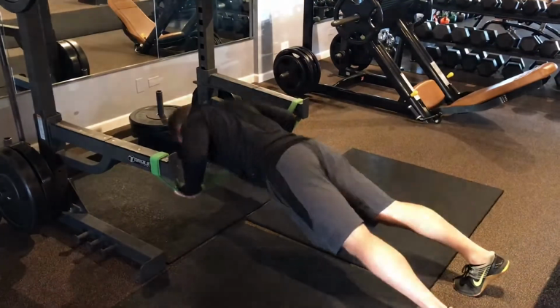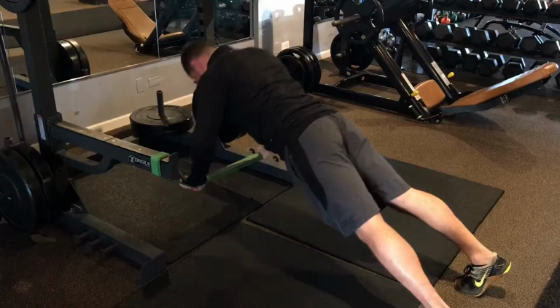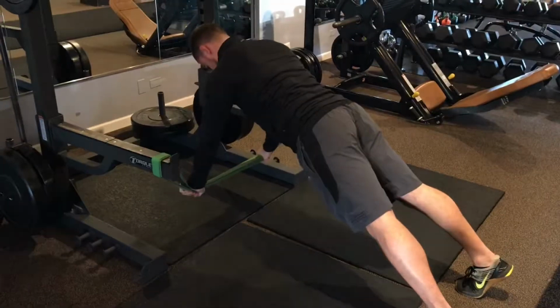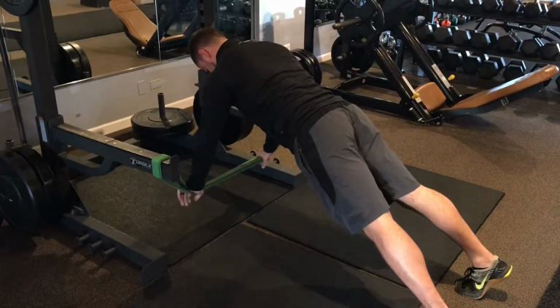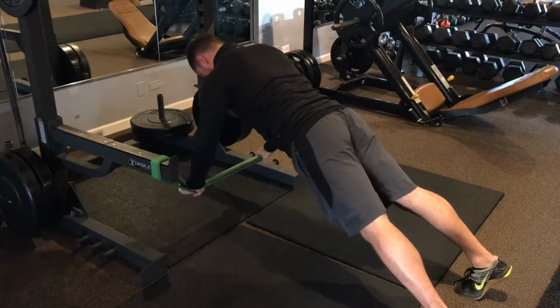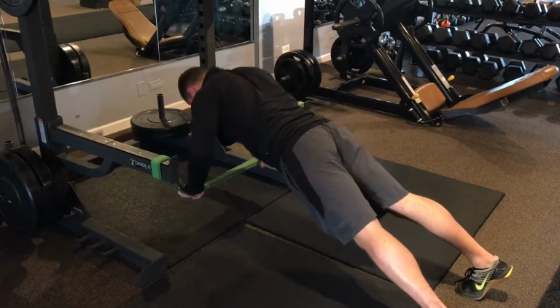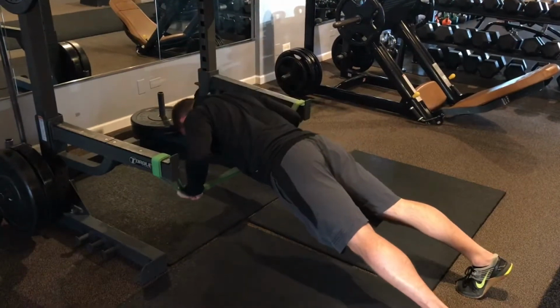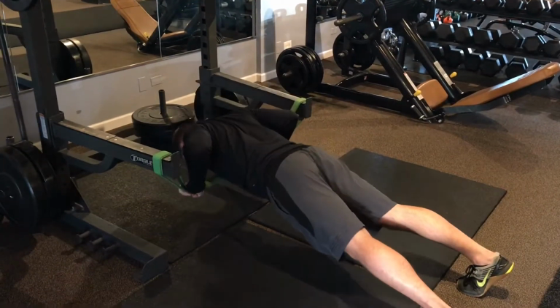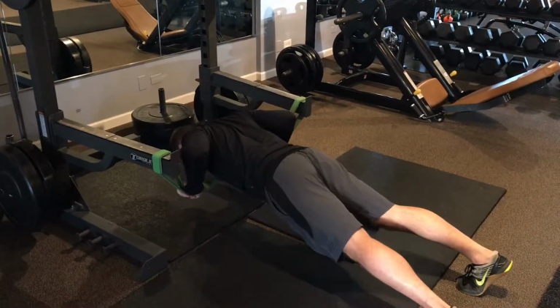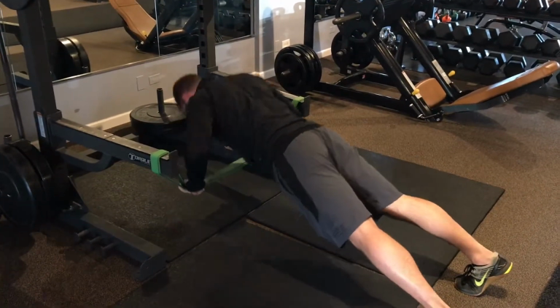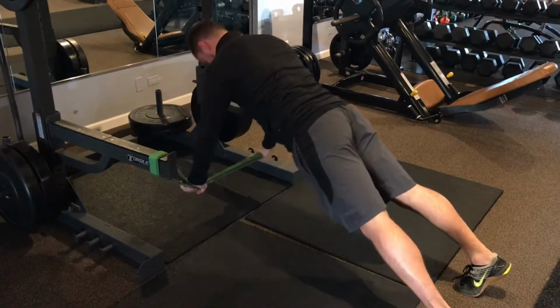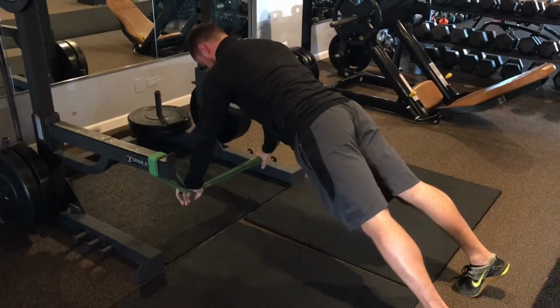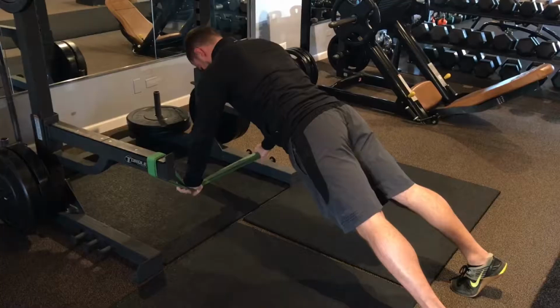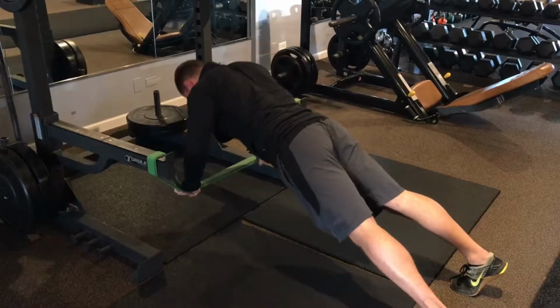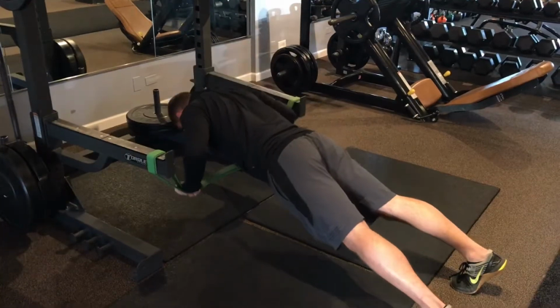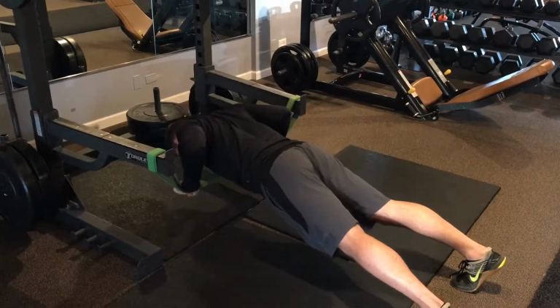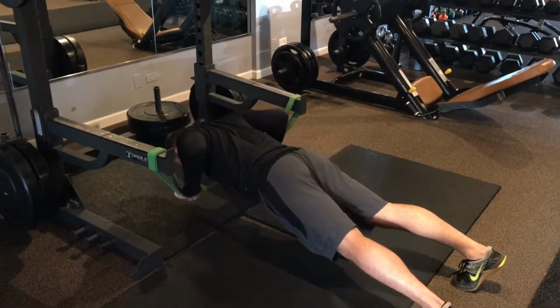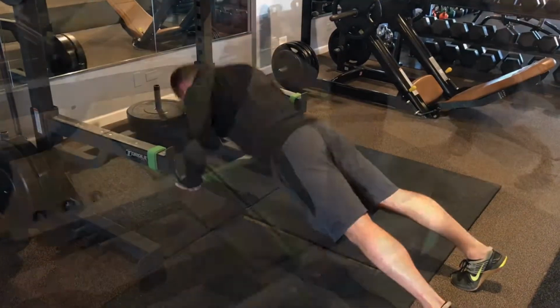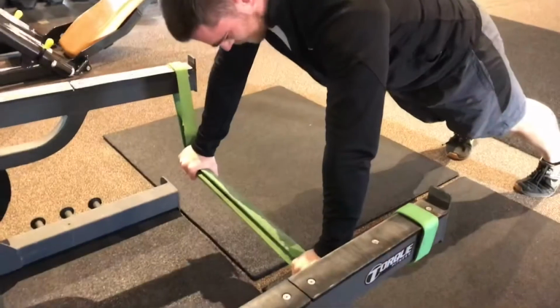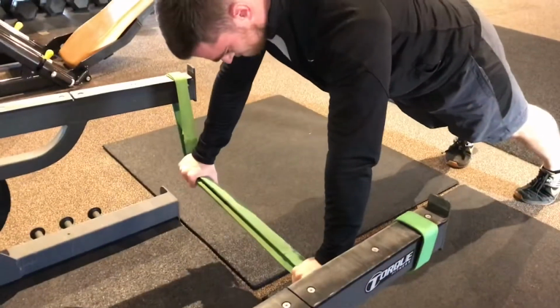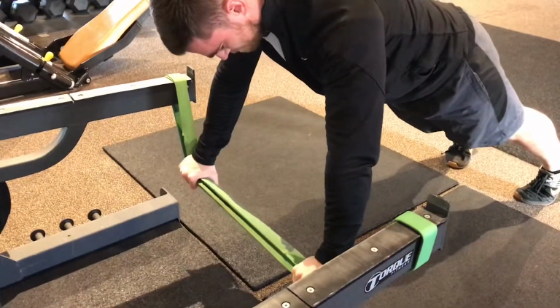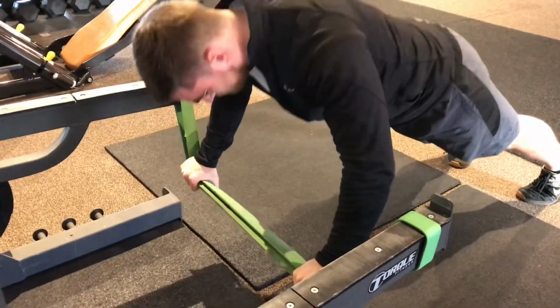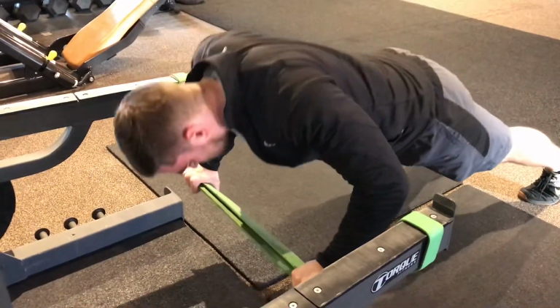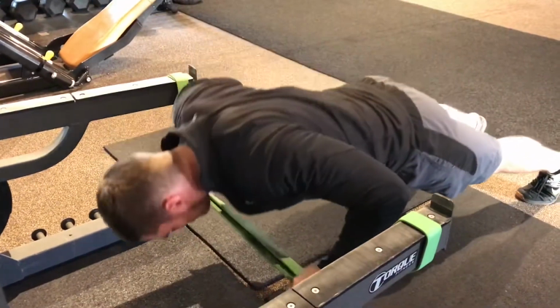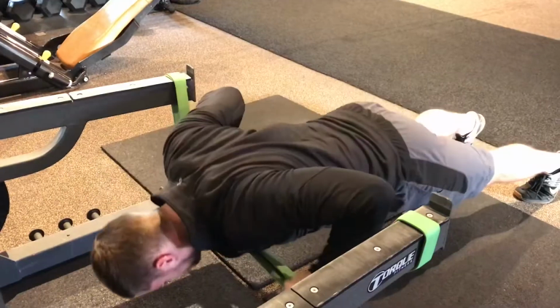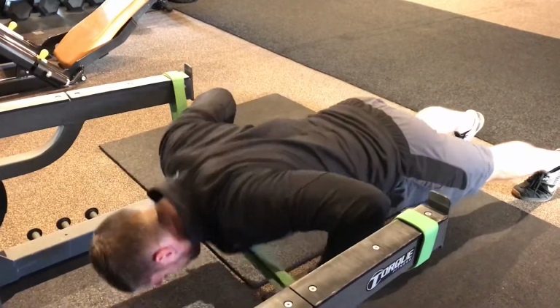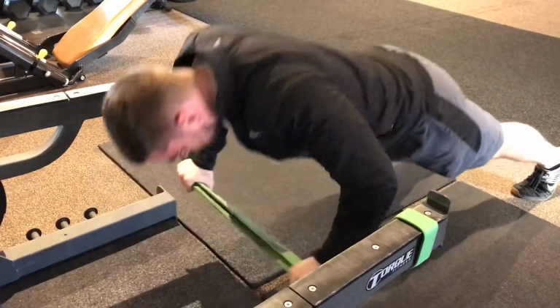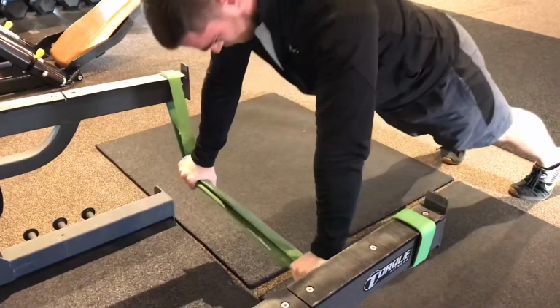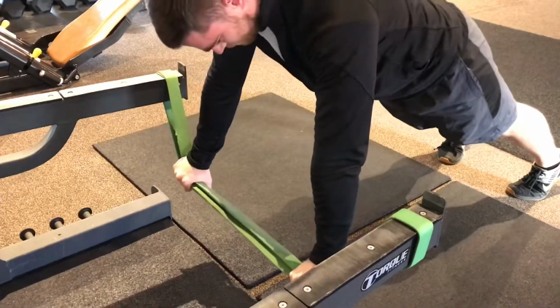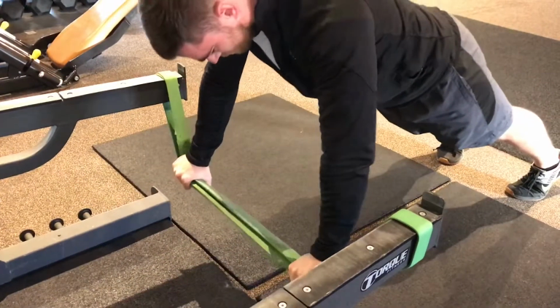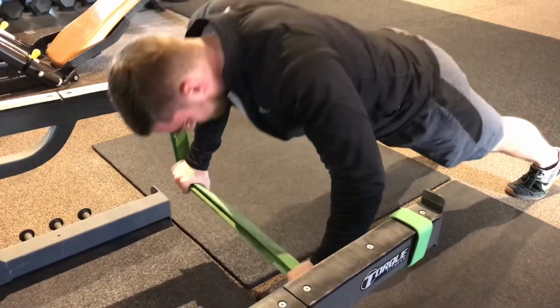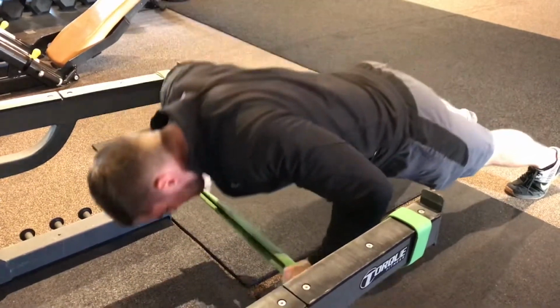Because the bands will wobble, it's important to activate the pectoralis, deltoid, serratus anterior, and the rotator cuff muscles maximally to stabilize the shoulder. This variation is a great push-up alternative for those who struggle with shoulder stability and can be used as part of a shoulder rehab program.